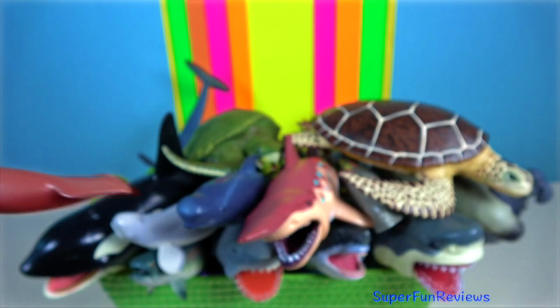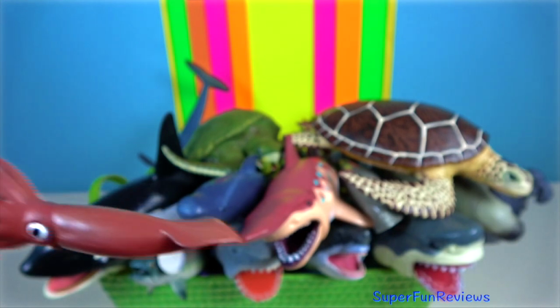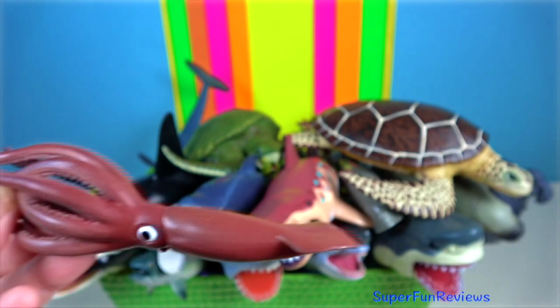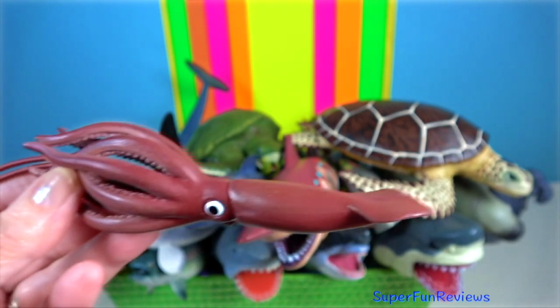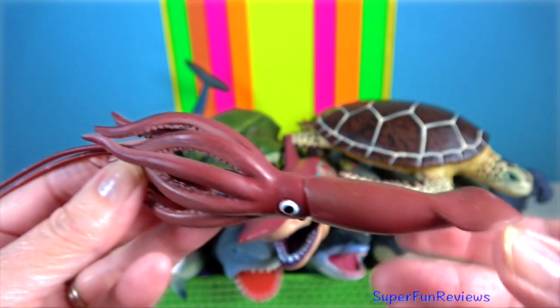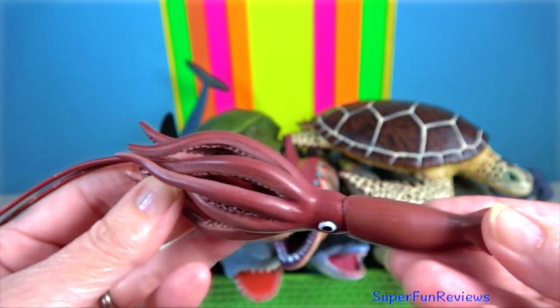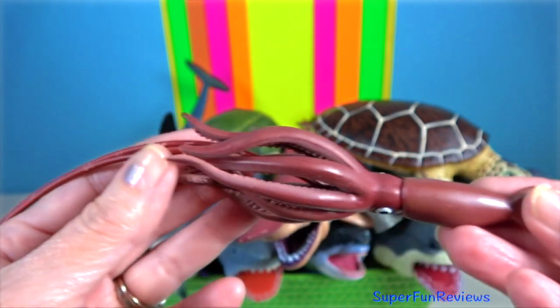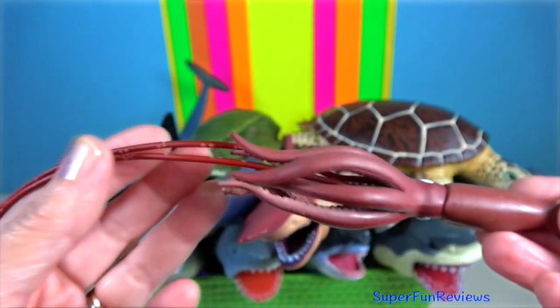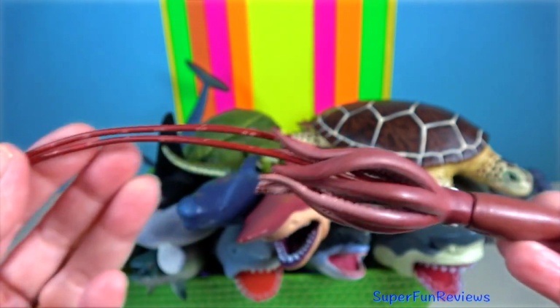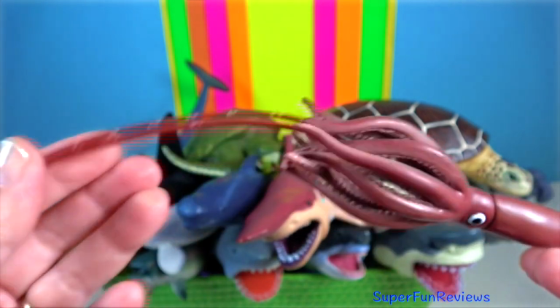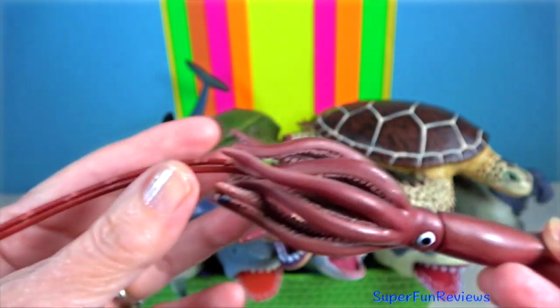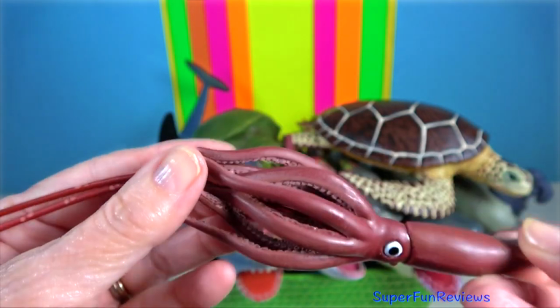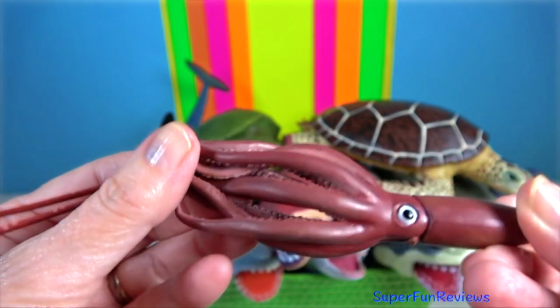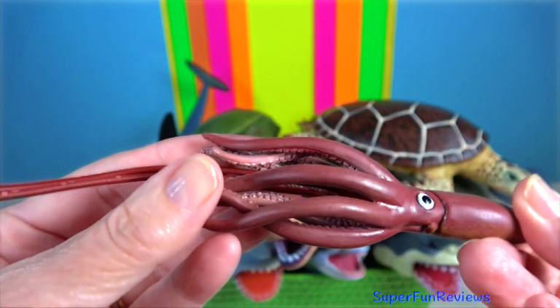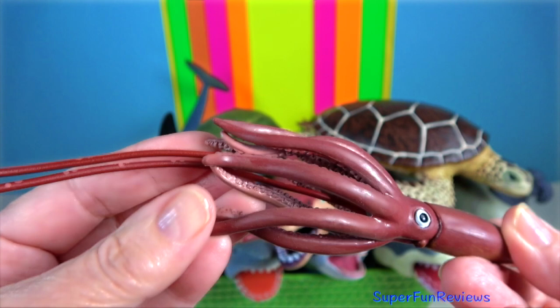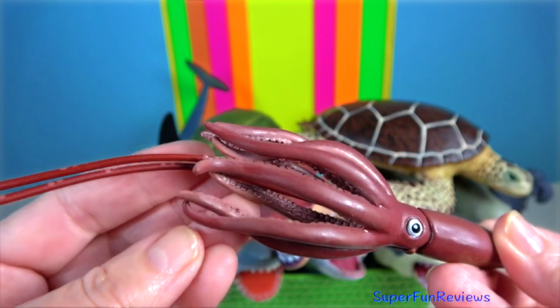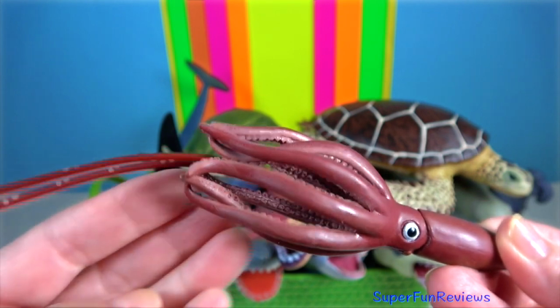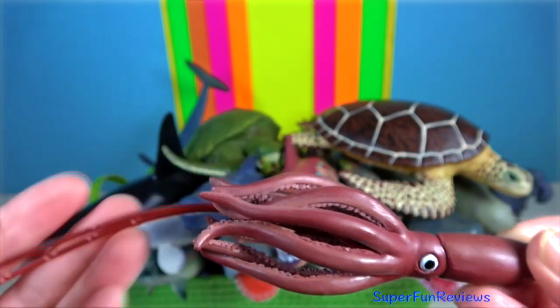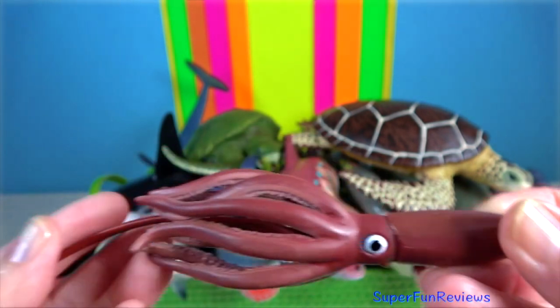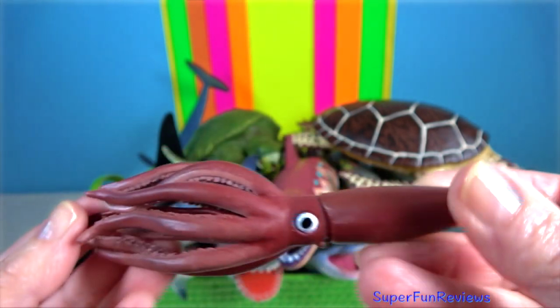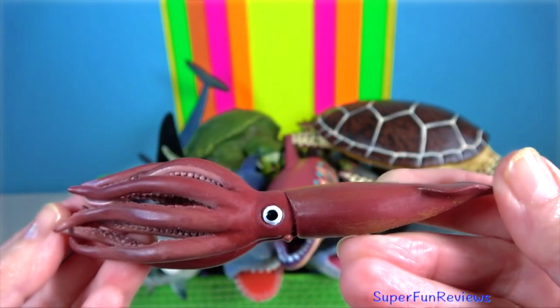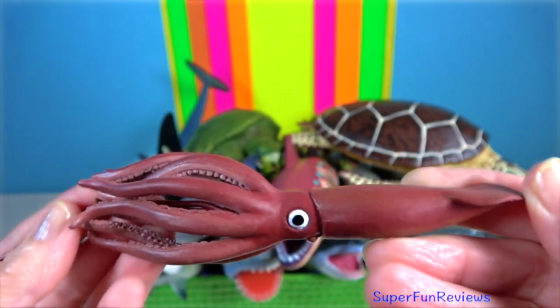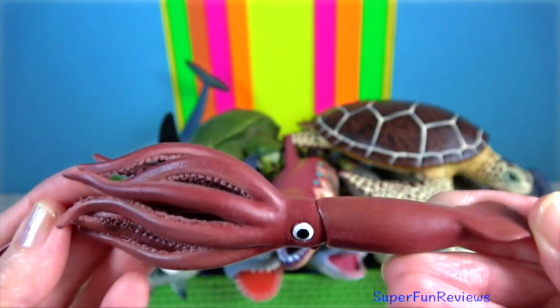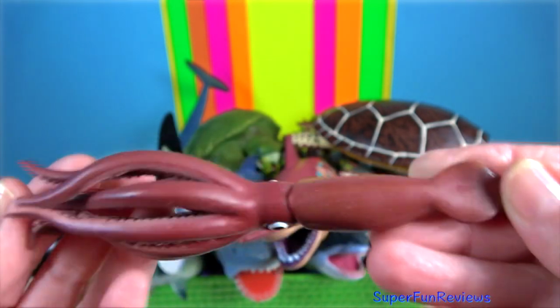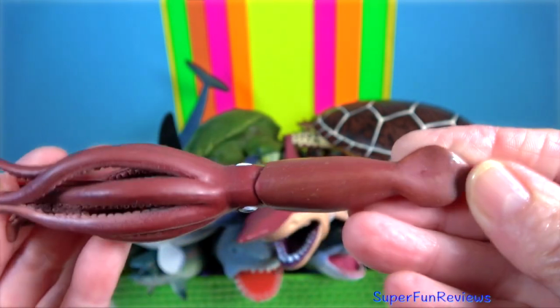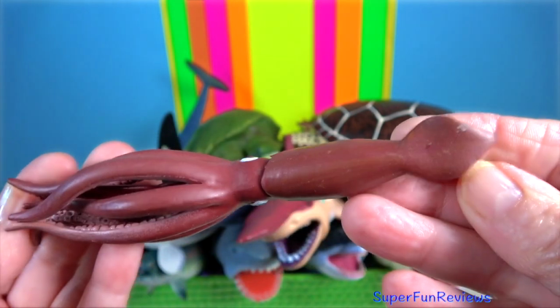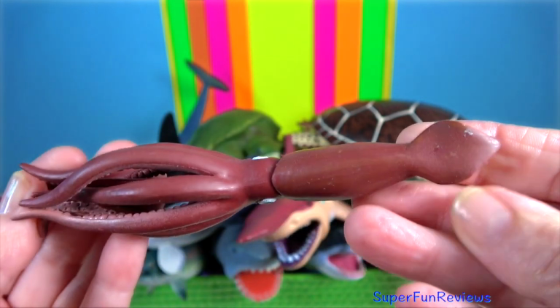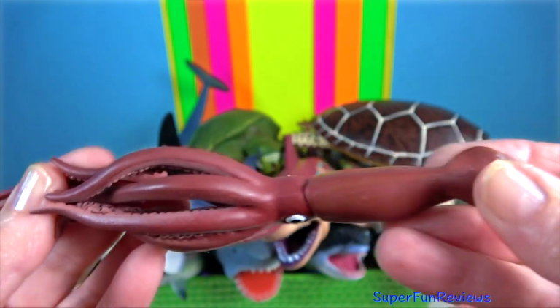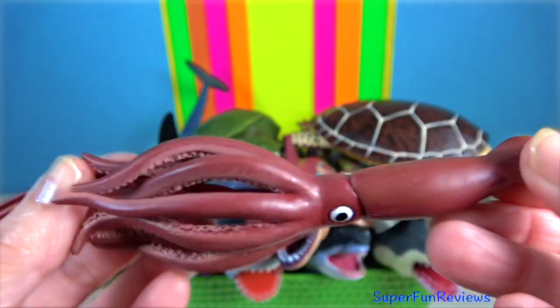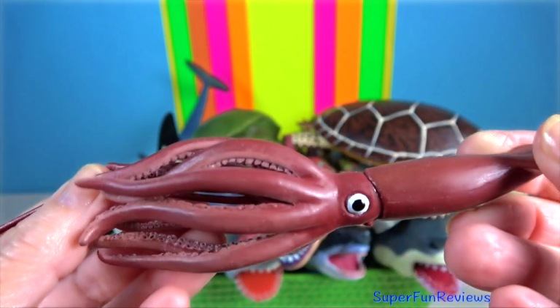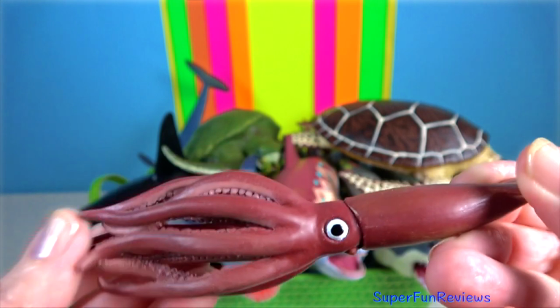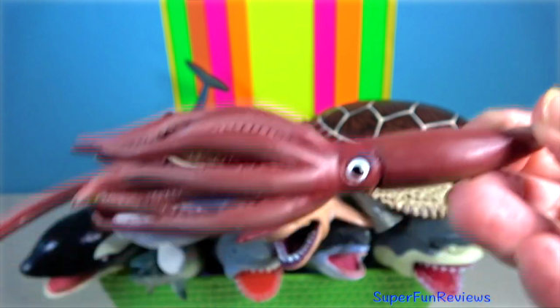Giant squid. It is a species of deep ocean-dwelling squid. It grows to a tremendous size, up to about 13 metres.